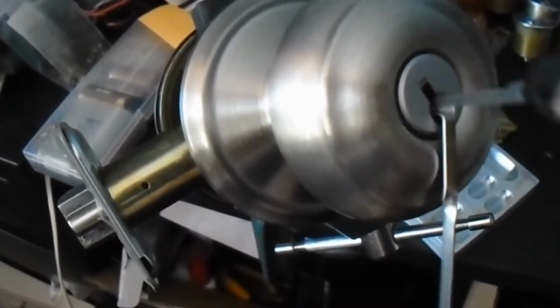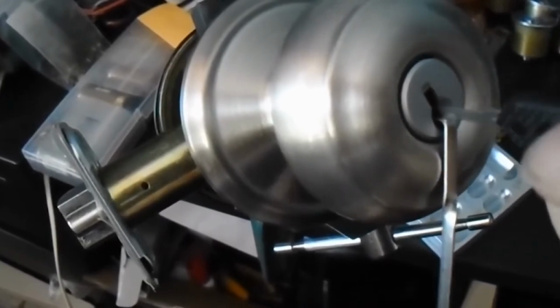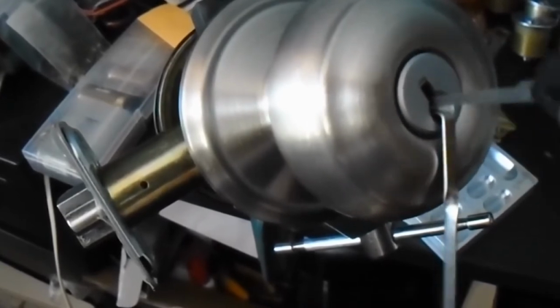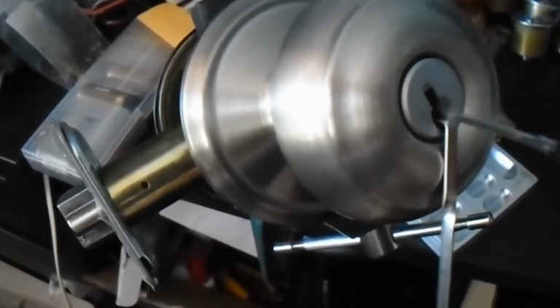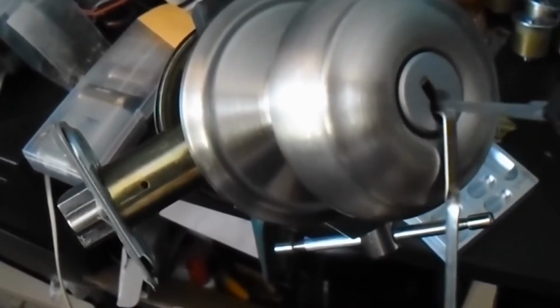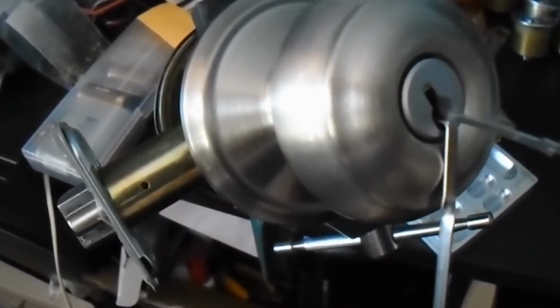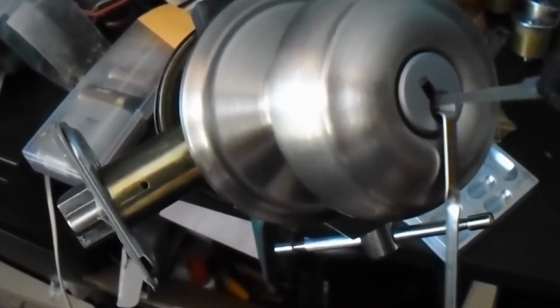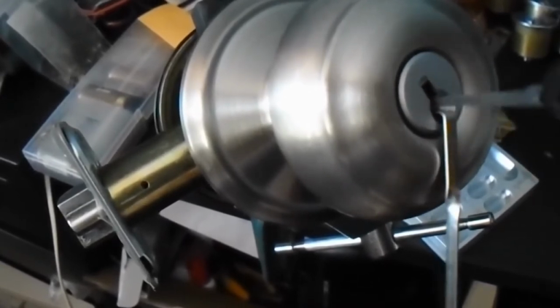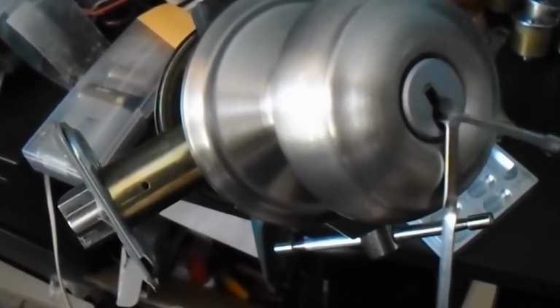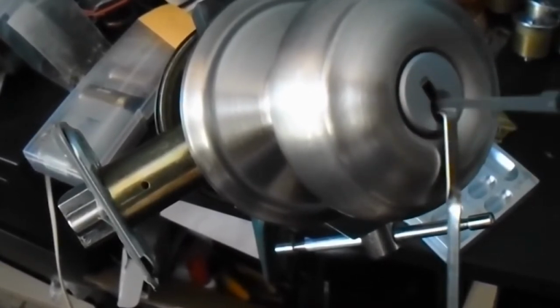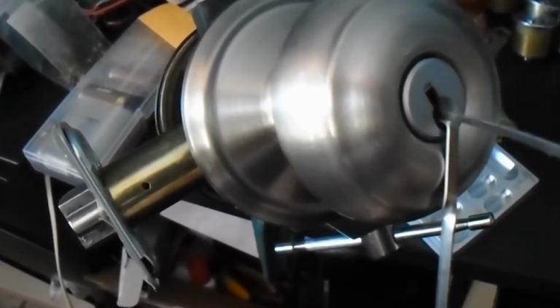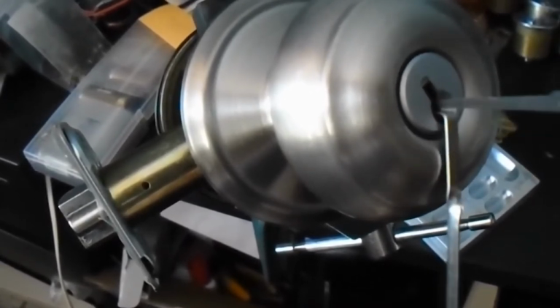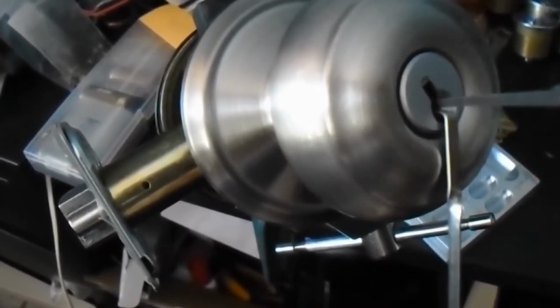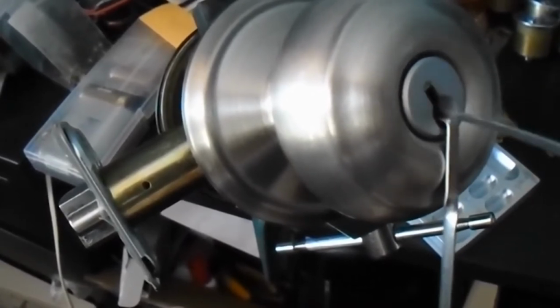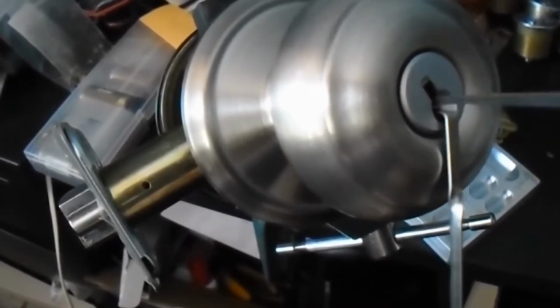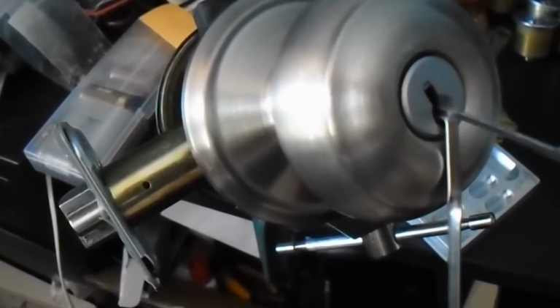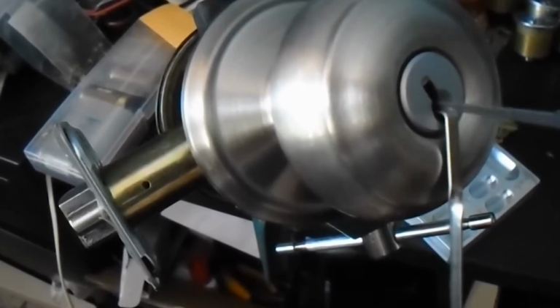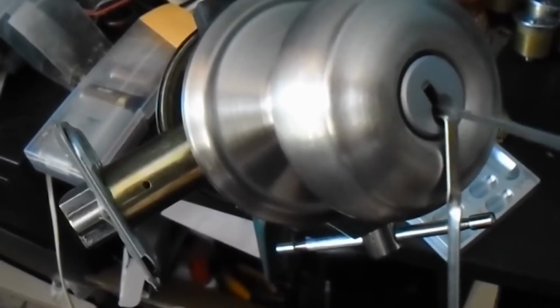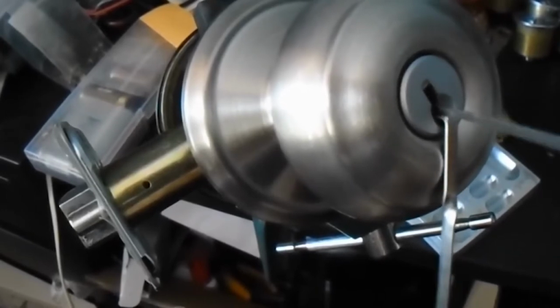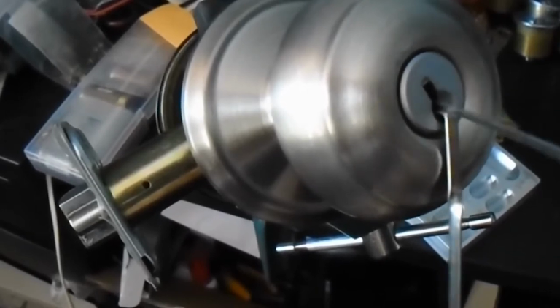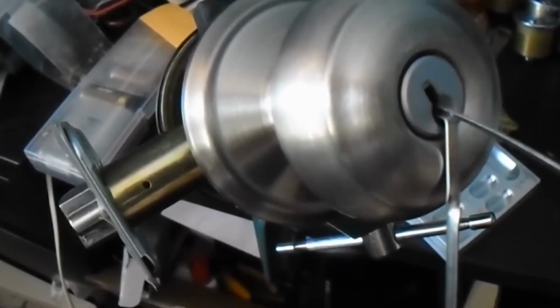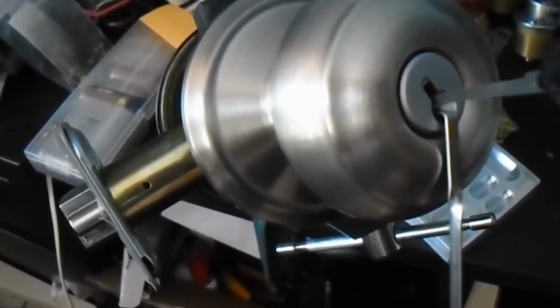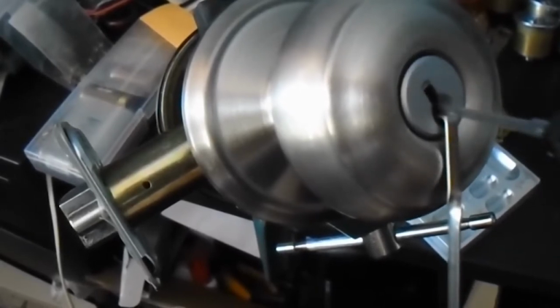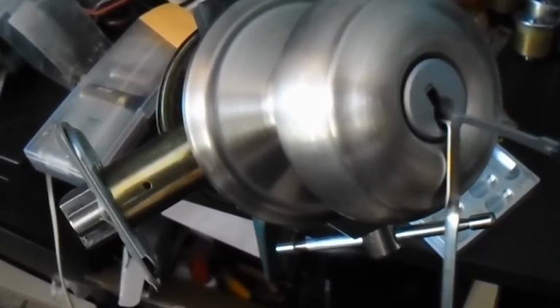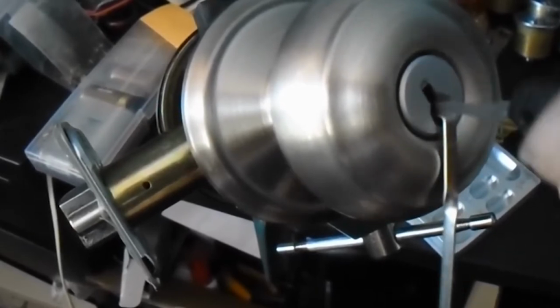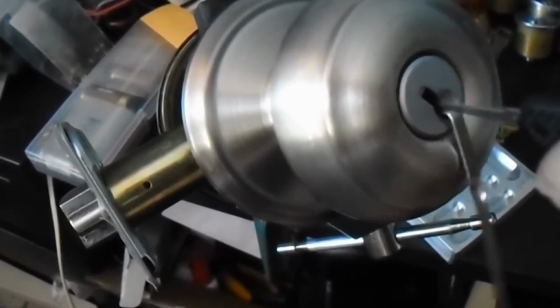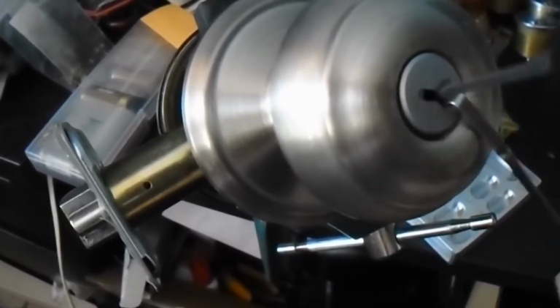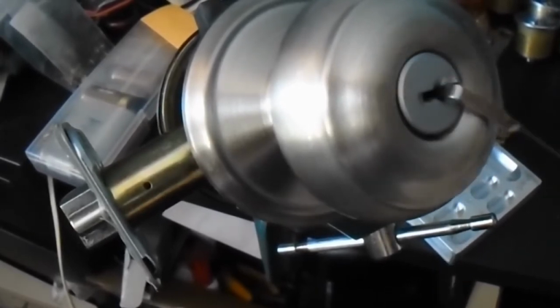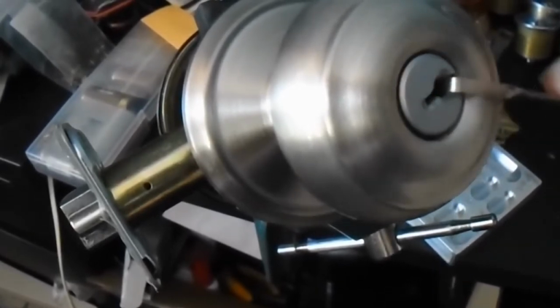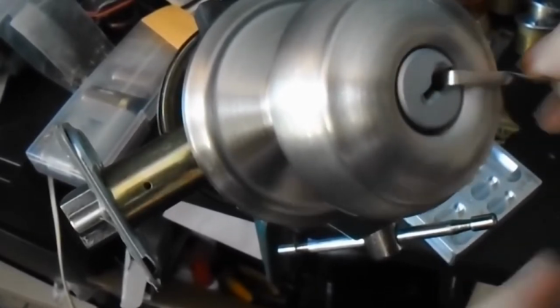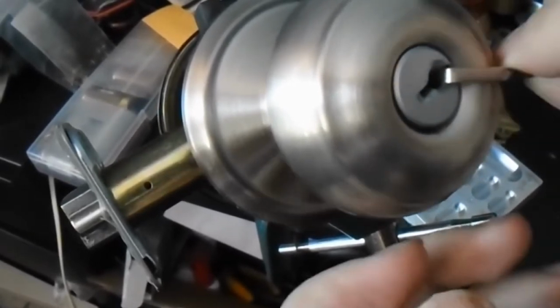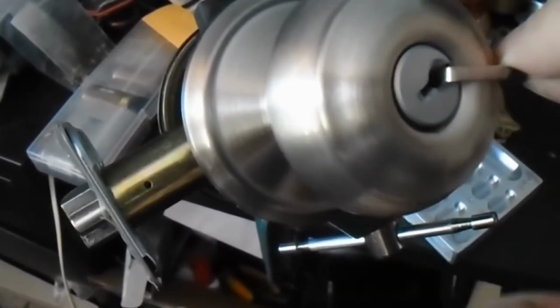Like we said earlier, this sounds much easier than it is in practice. In a pinch, you can use paper clips, but they will not have the same ease of use as real lock picks.